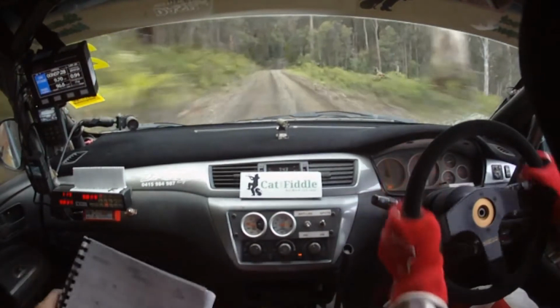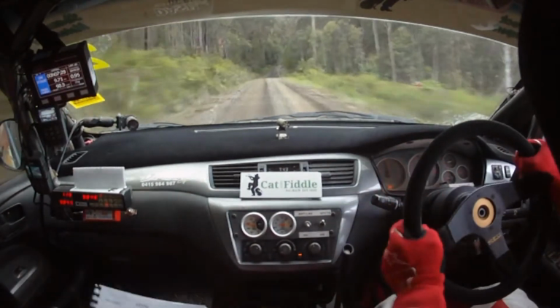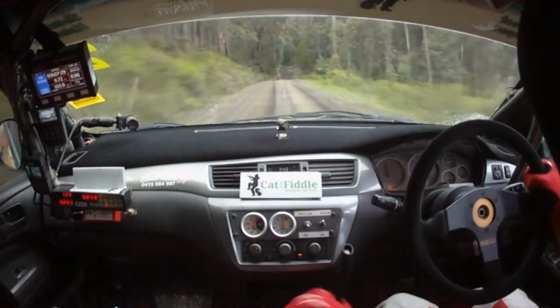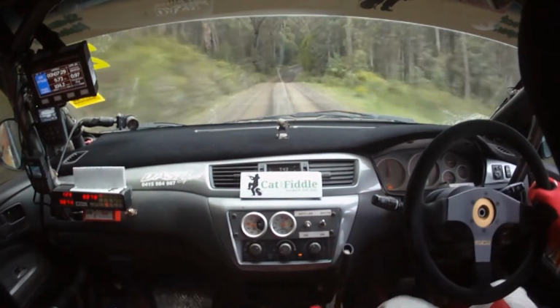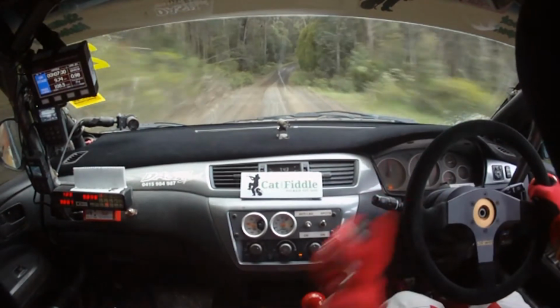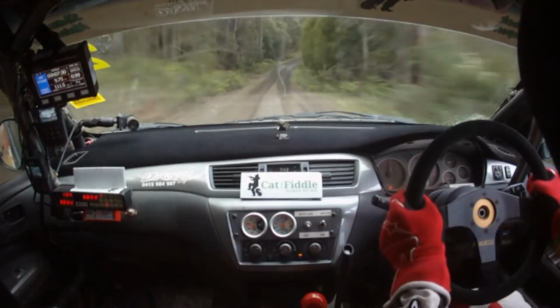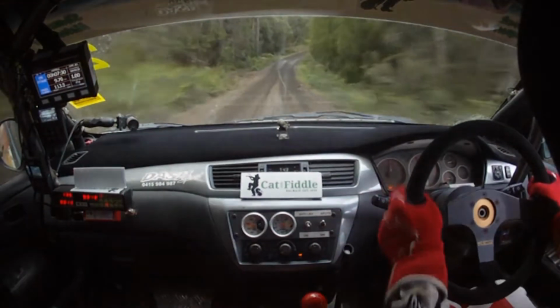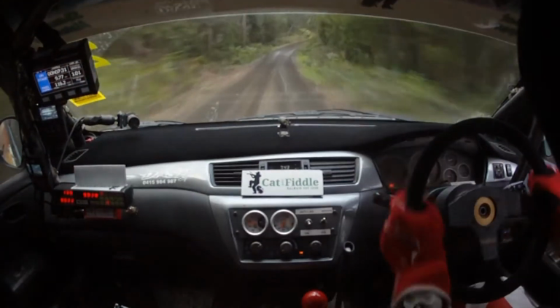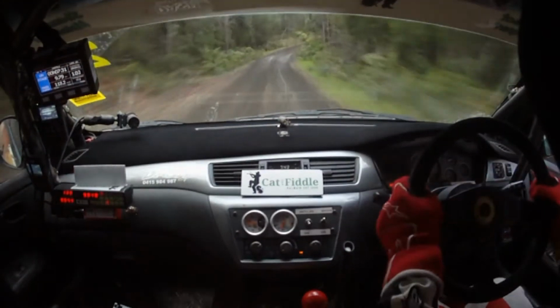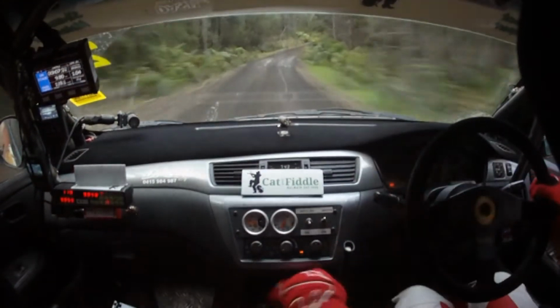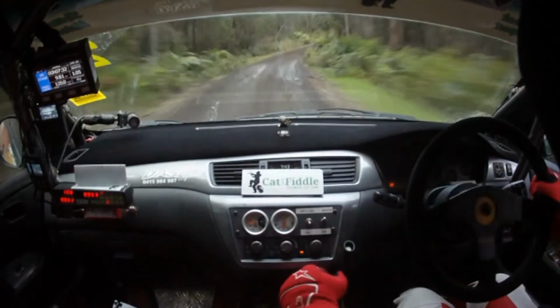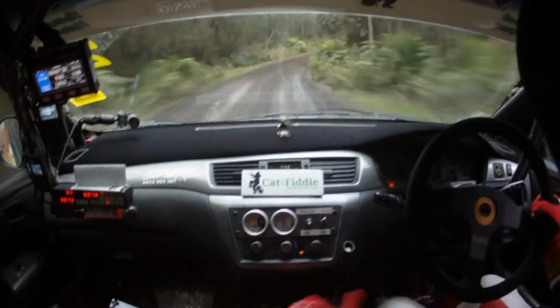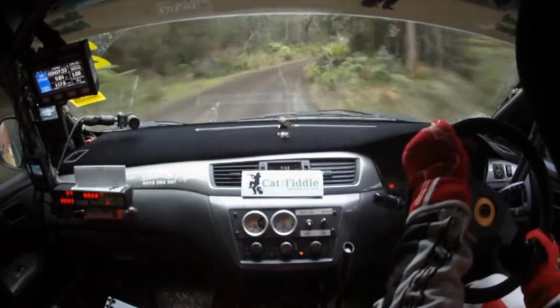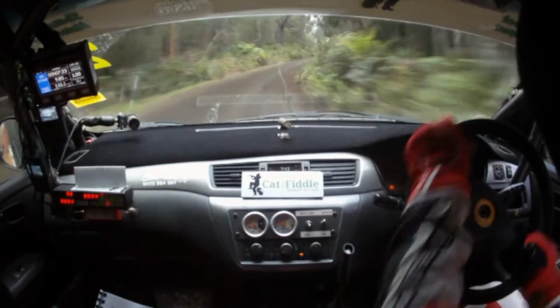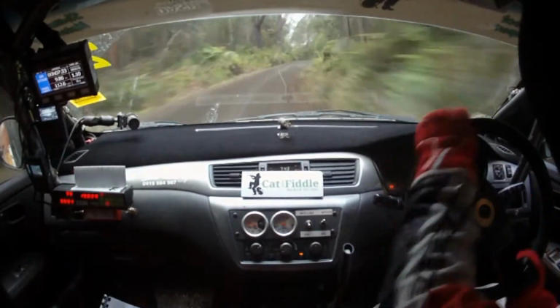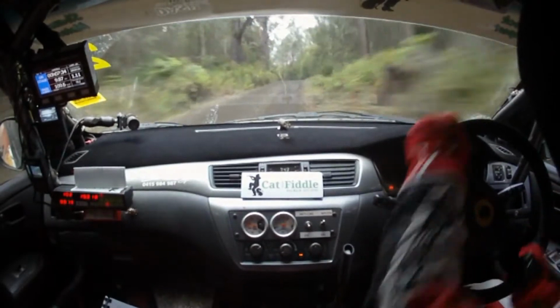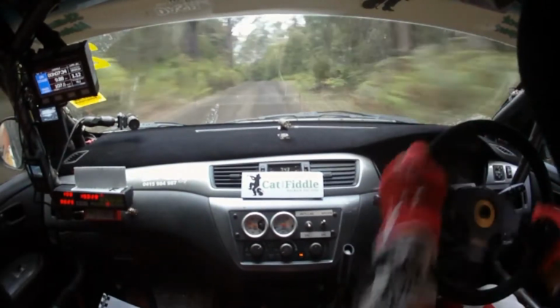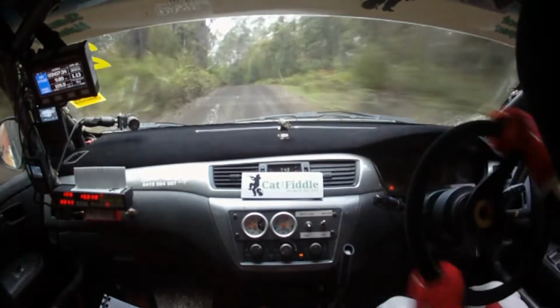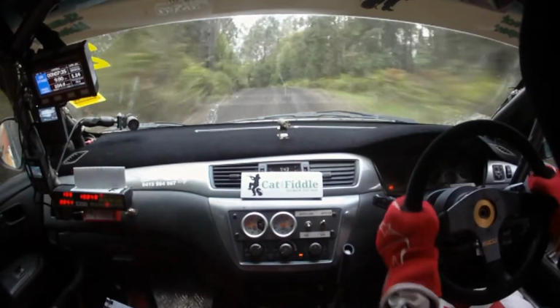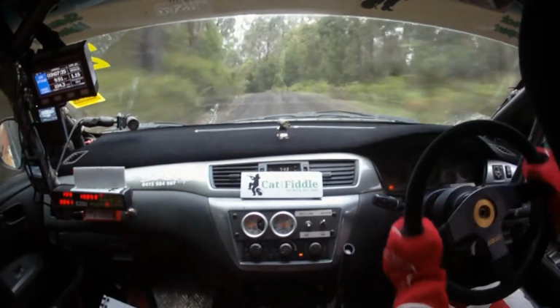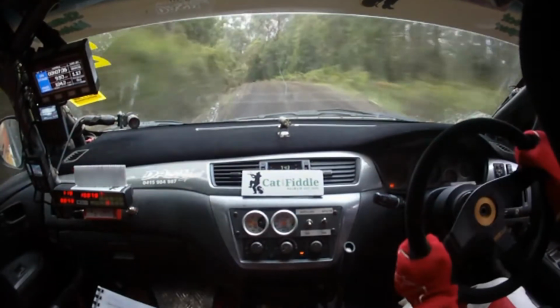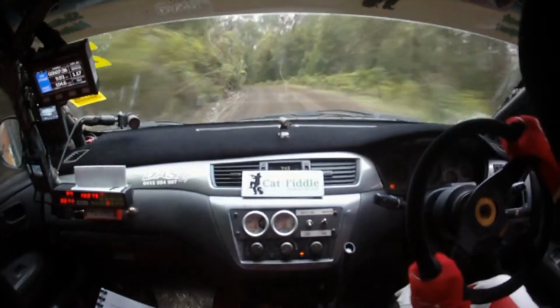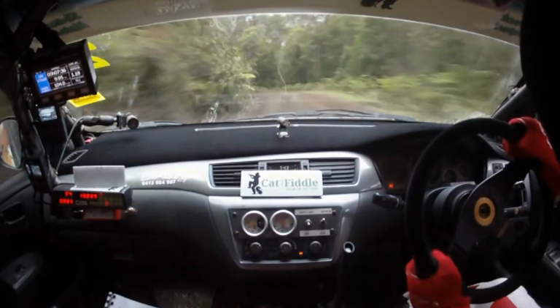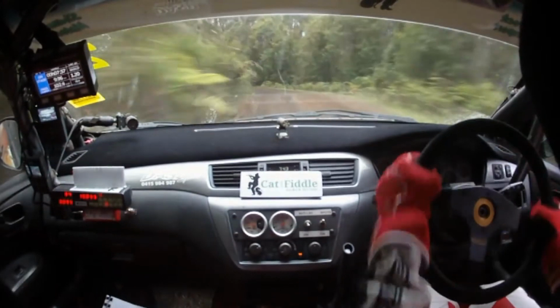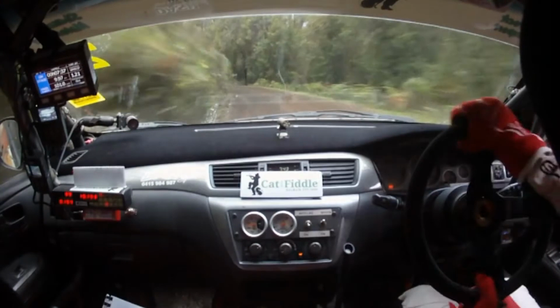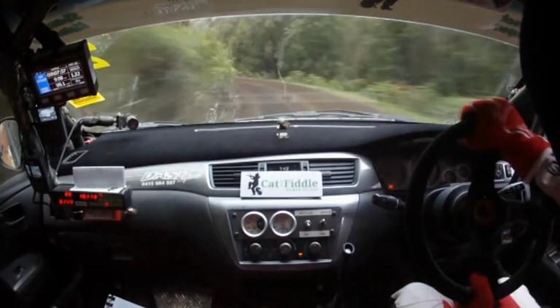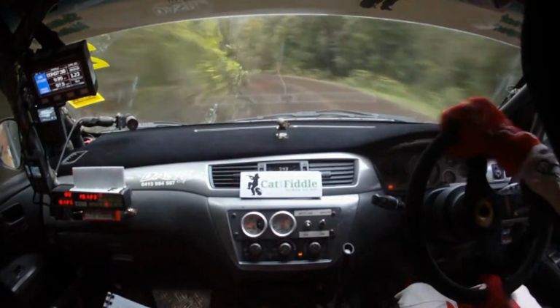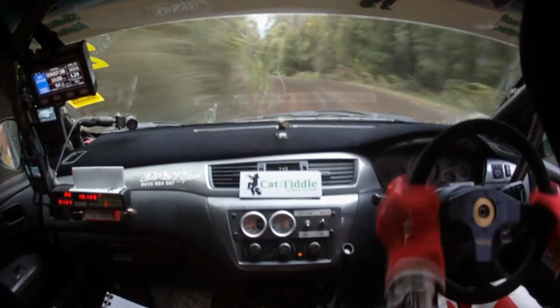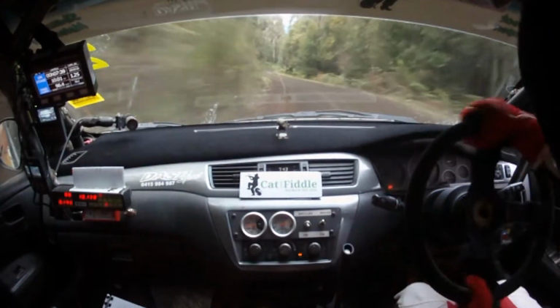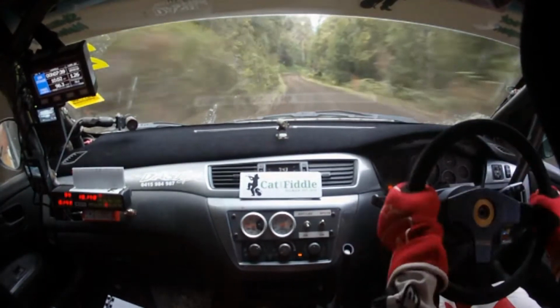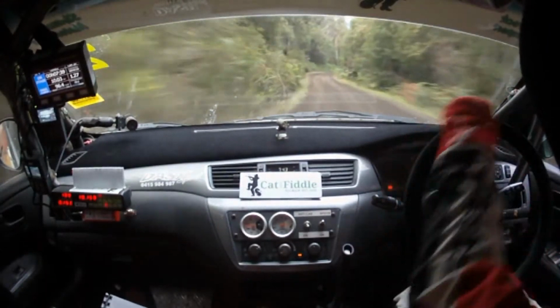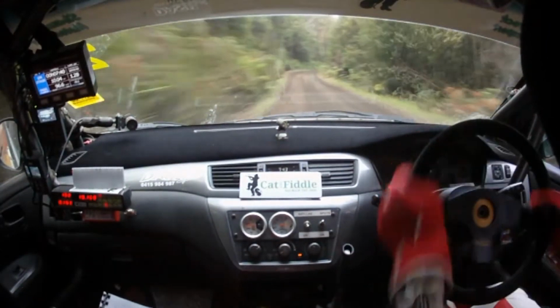Then 5 right up. 5 right up here. Then 5 left on crest. 5 left on crest. Tightens a bit to a 4 left plus. Tightens 4 left plus around the corner. 100. Tightens a bit here.